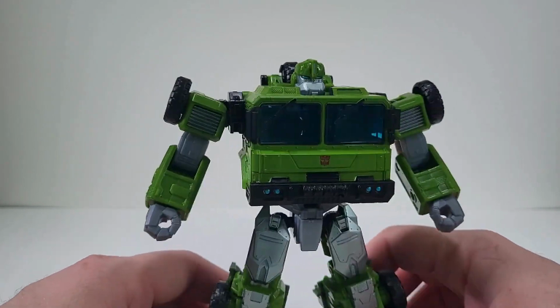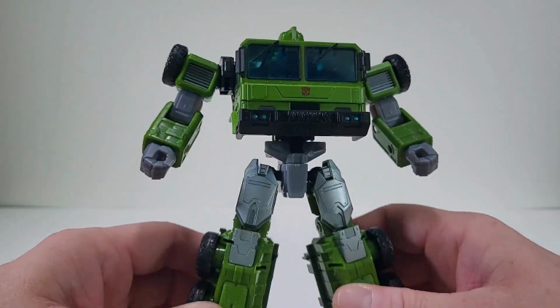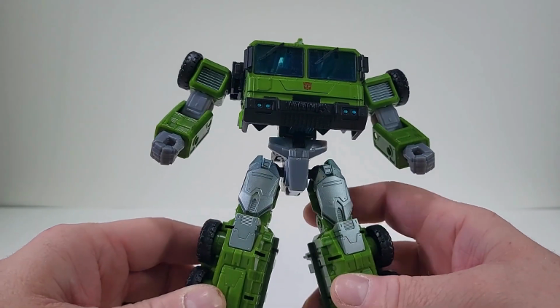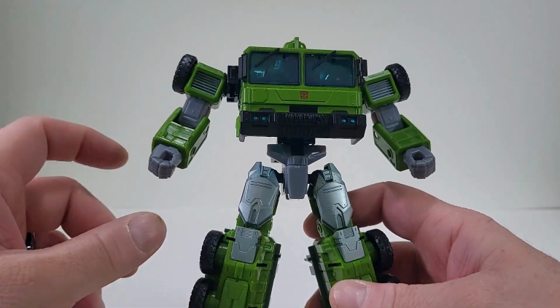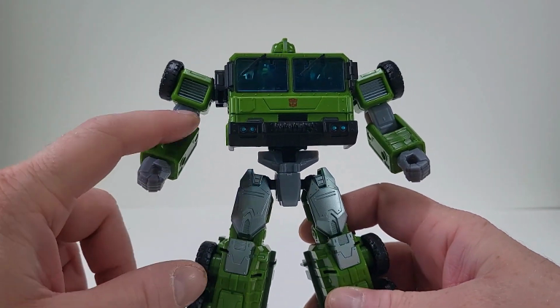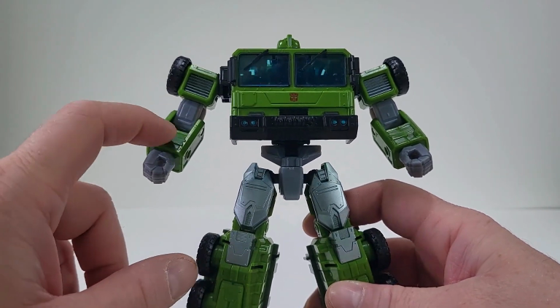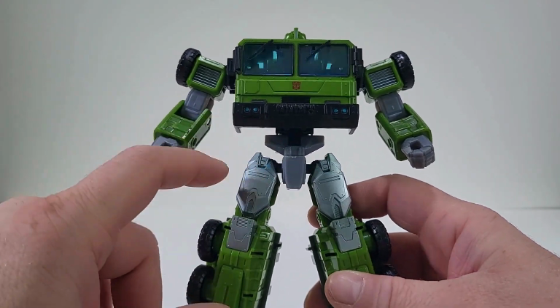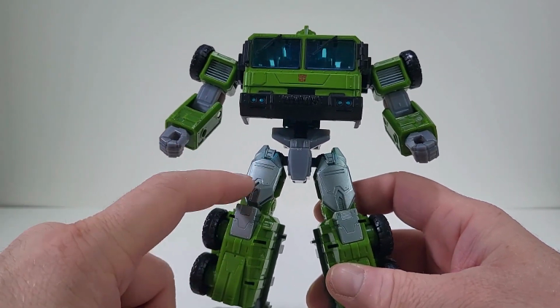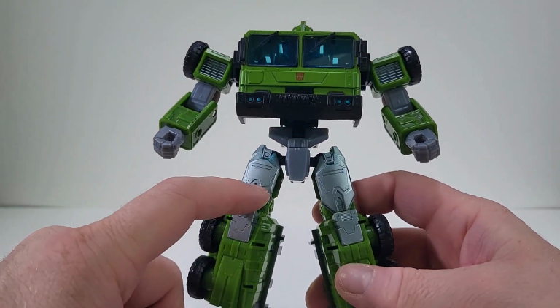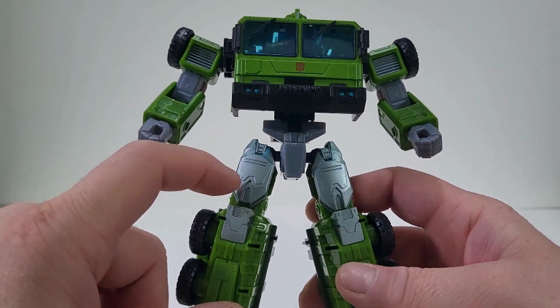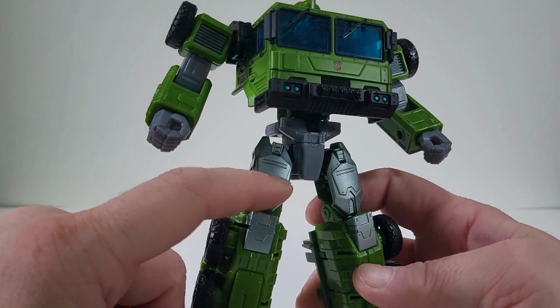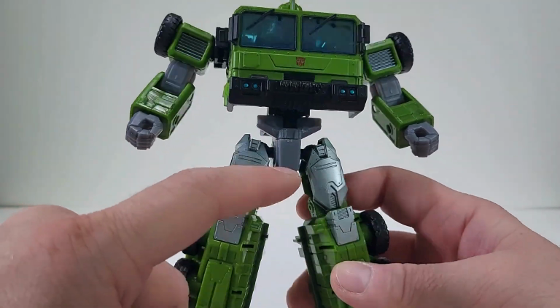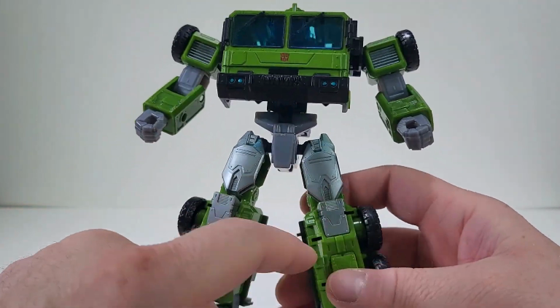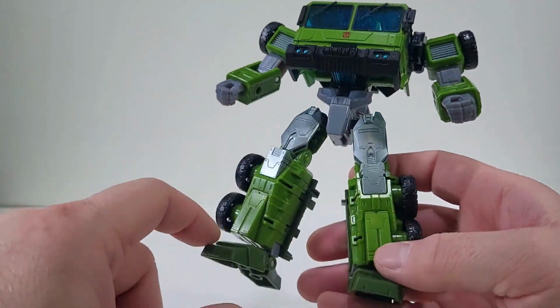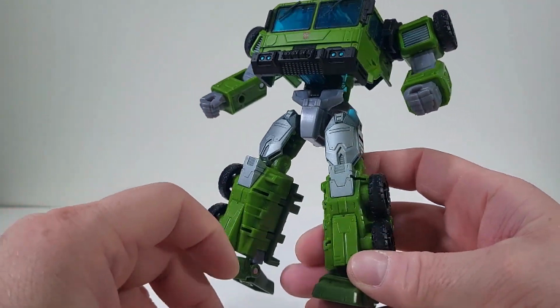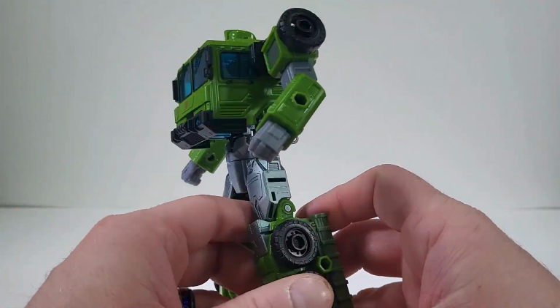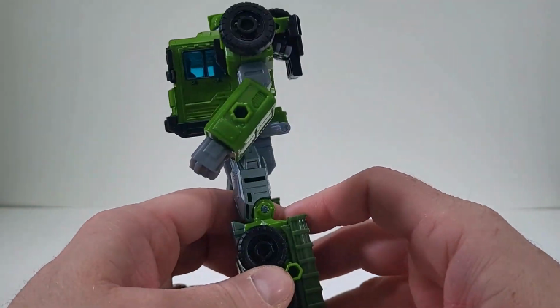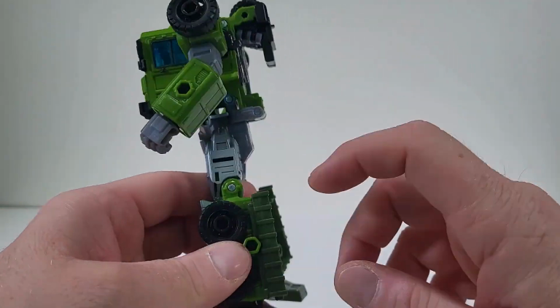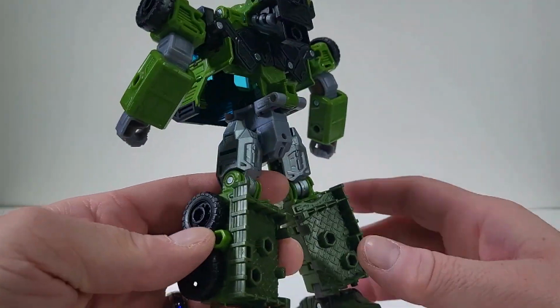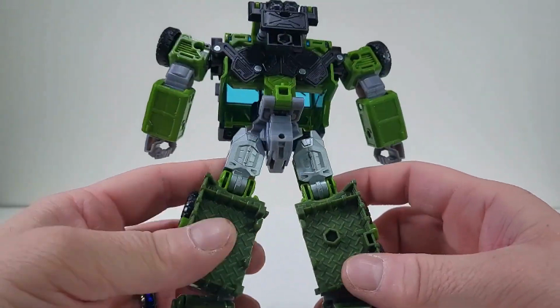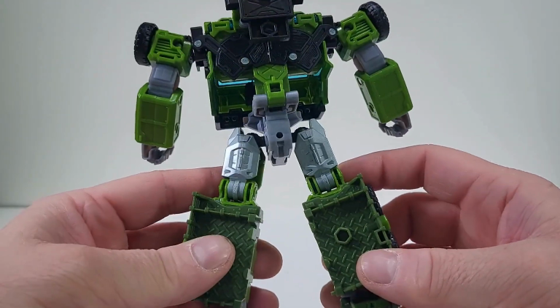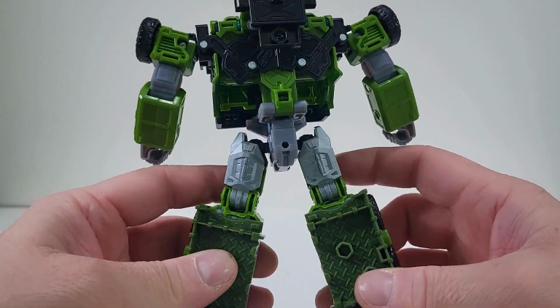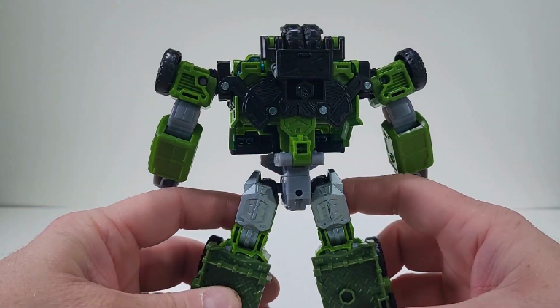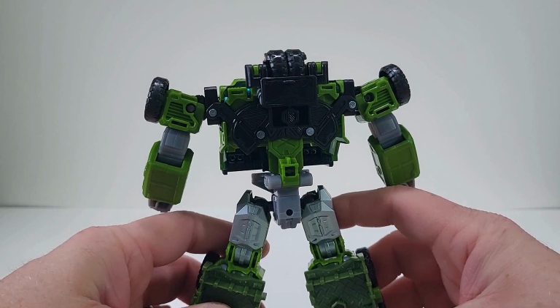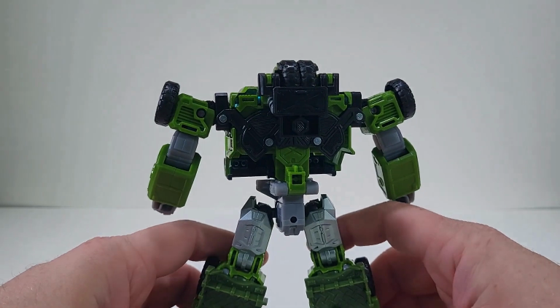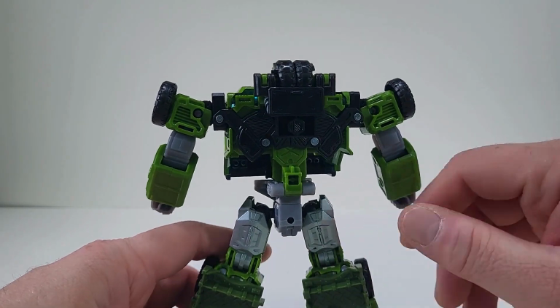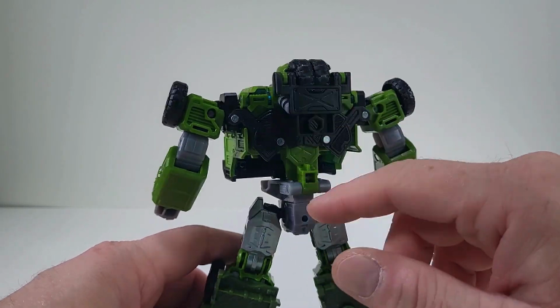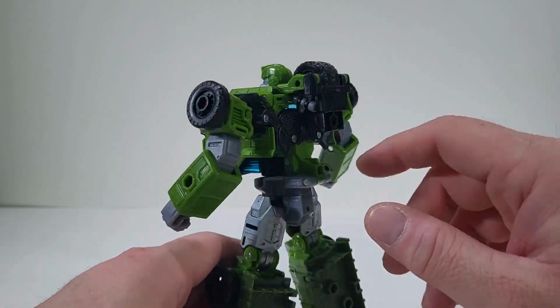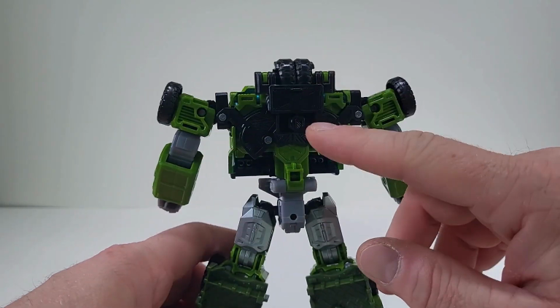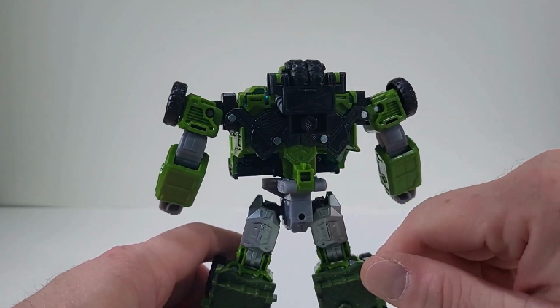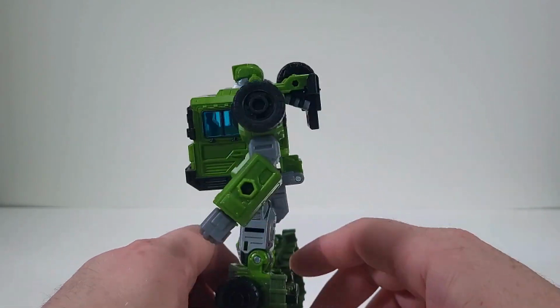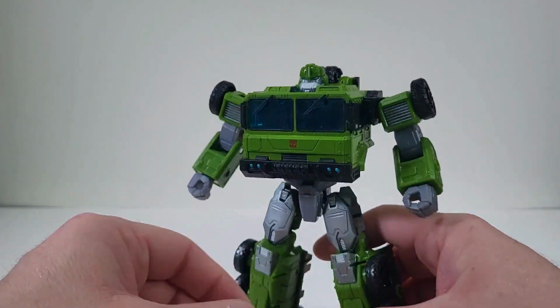I love the Autobot symbol that we have right there. Pretty much everything else is him — it's green, either silver paint, black. That's pretty much about it. We have accessories for his back there.